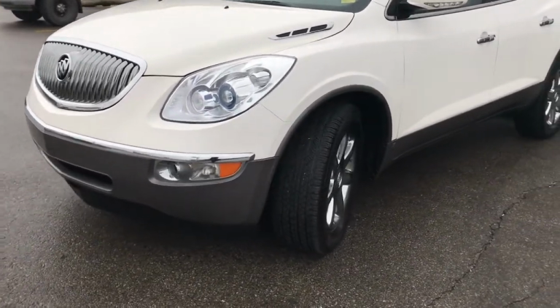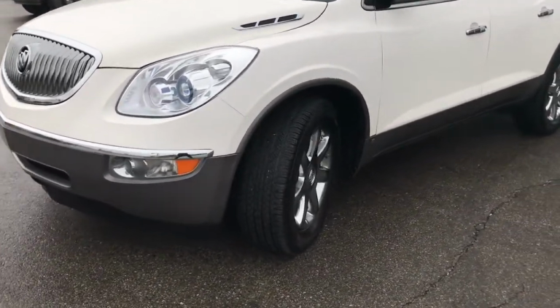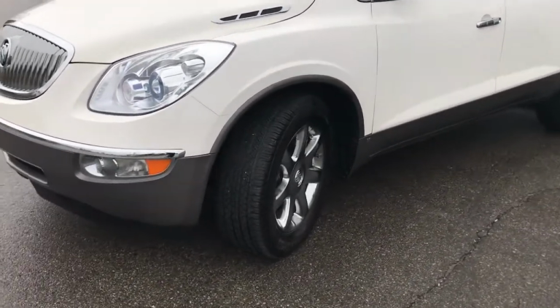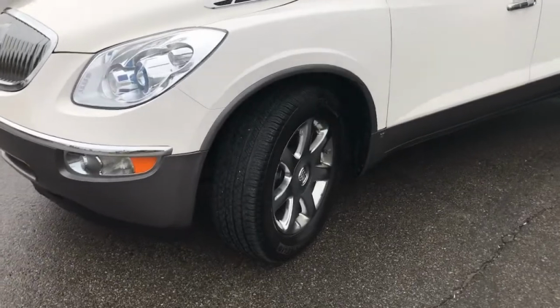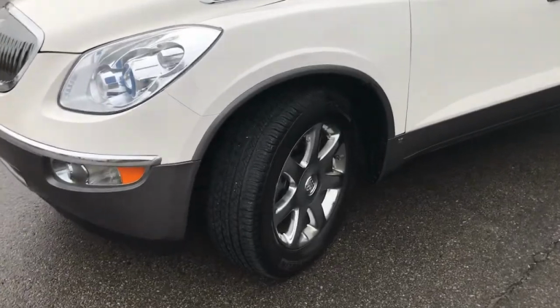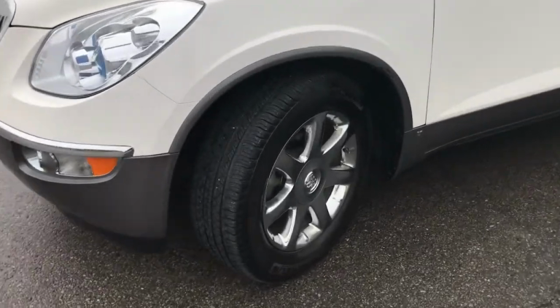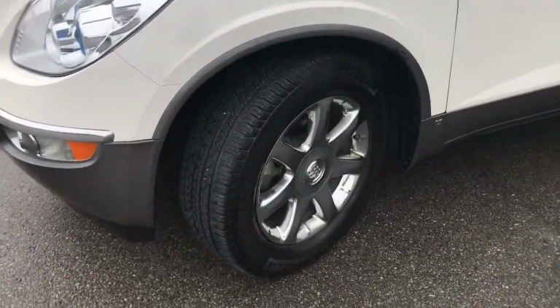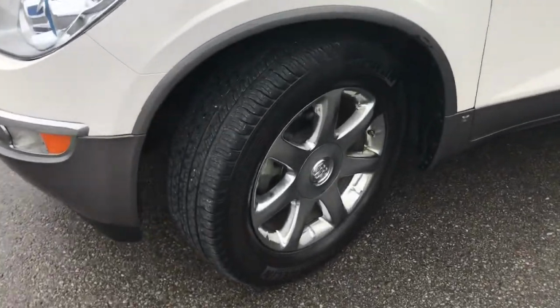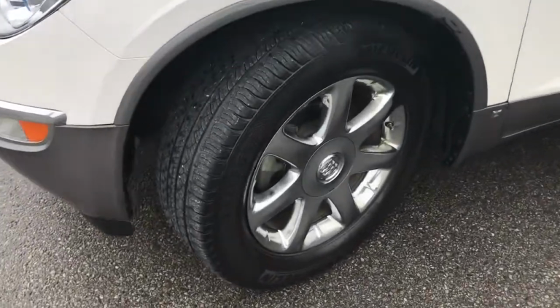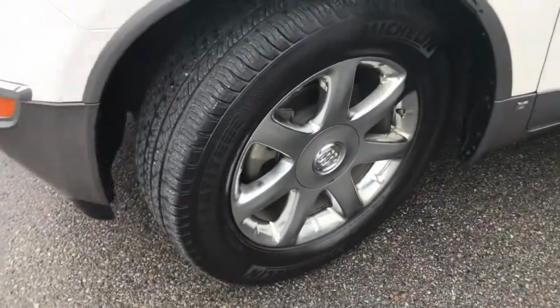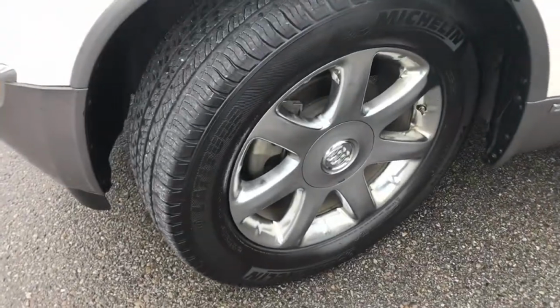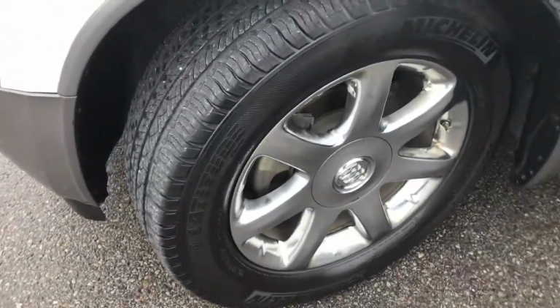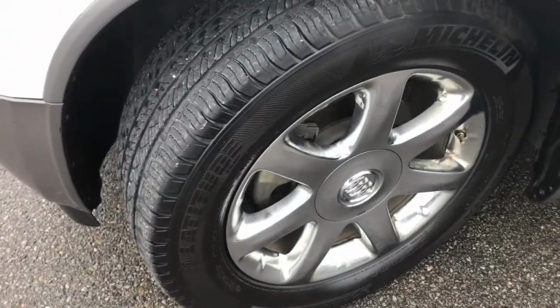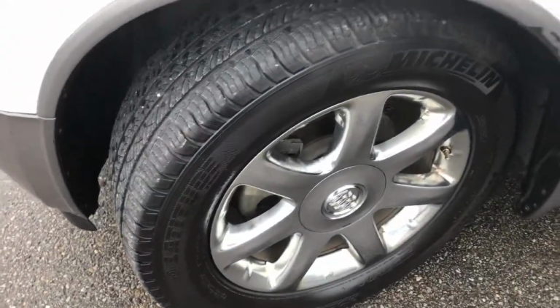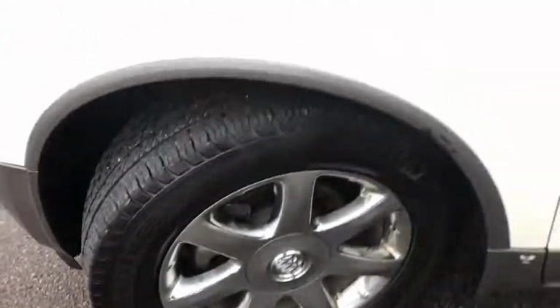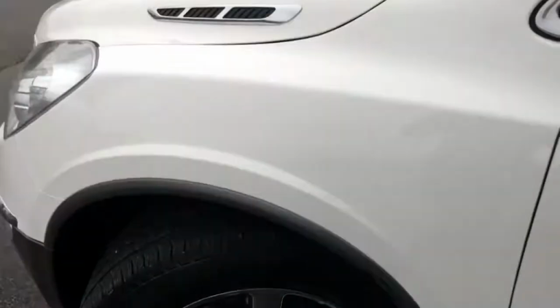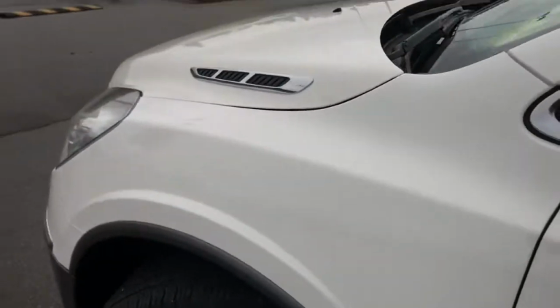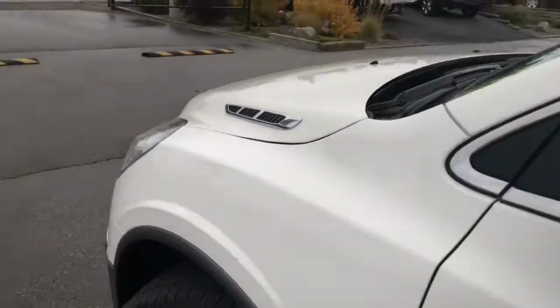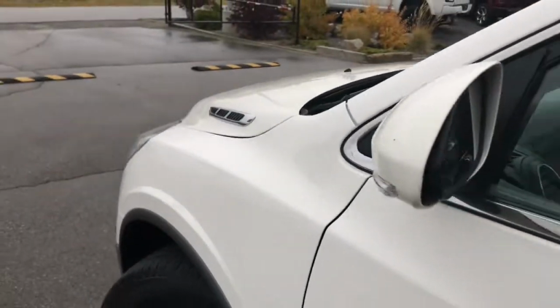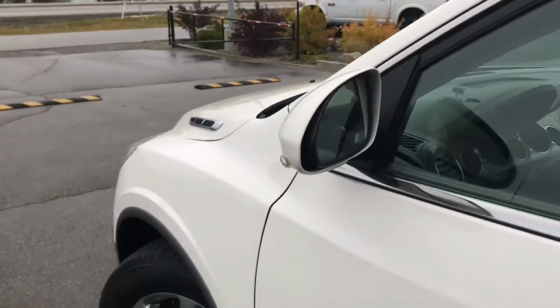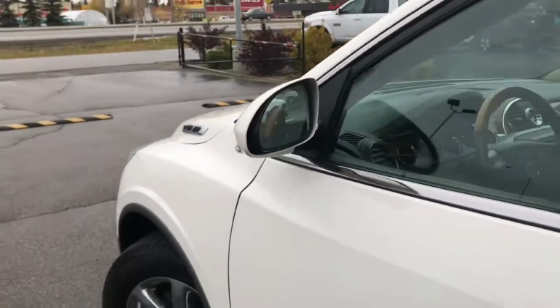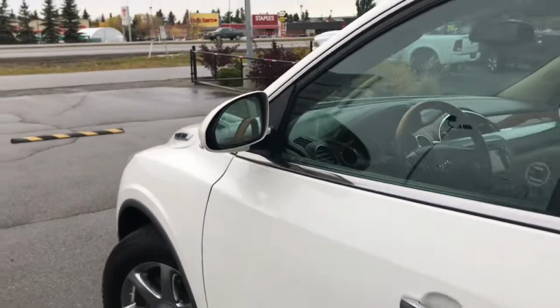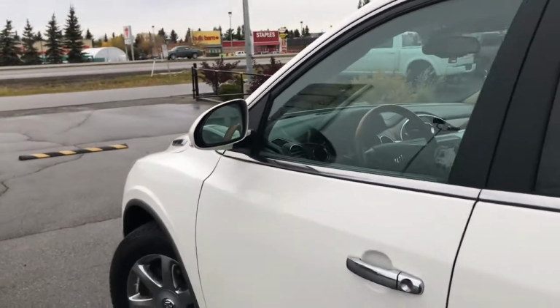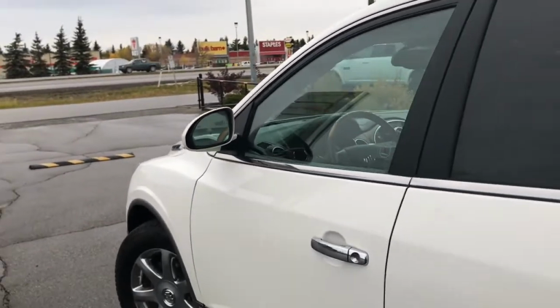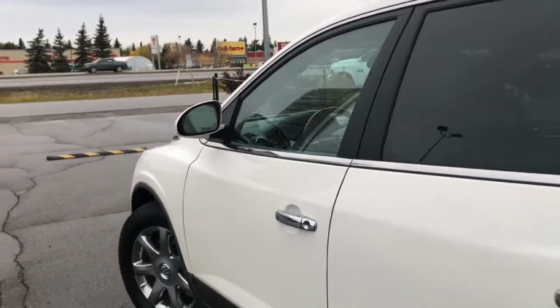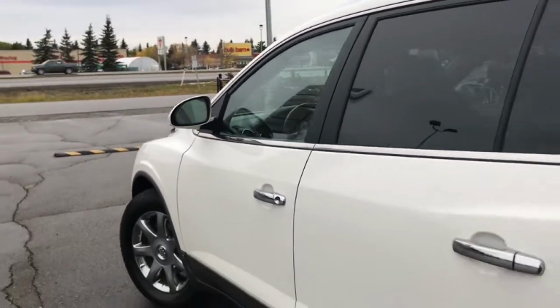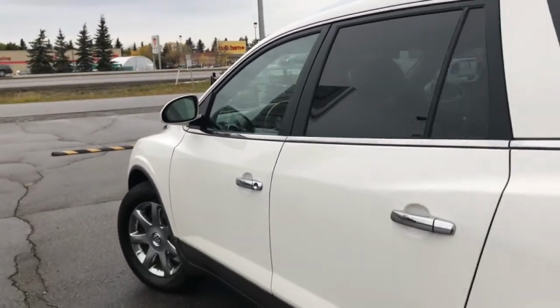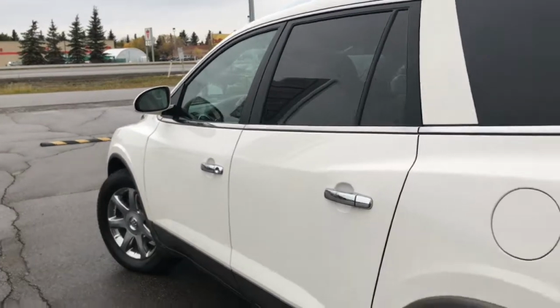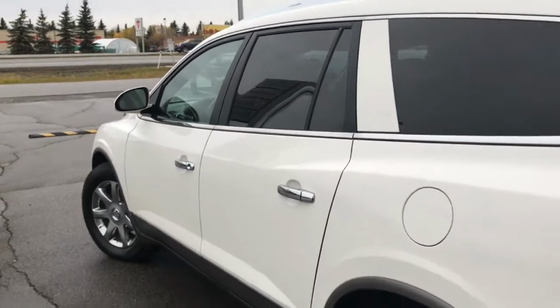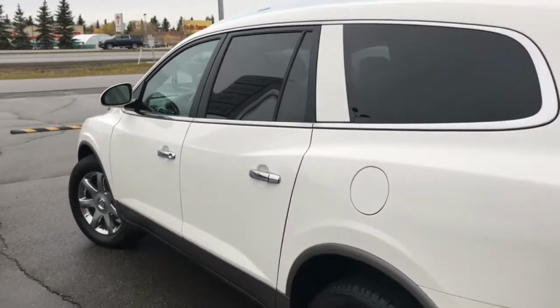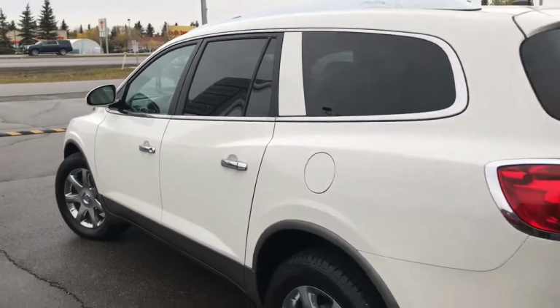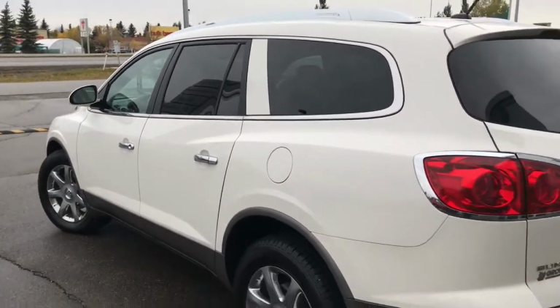Lots of tread left in these tires — they are Michelins, with factory chrome 19 inch rims. We have your indicator there on the mirror, and the mirrors do defrost. You have your roof rails, nice chrome accents and badging.